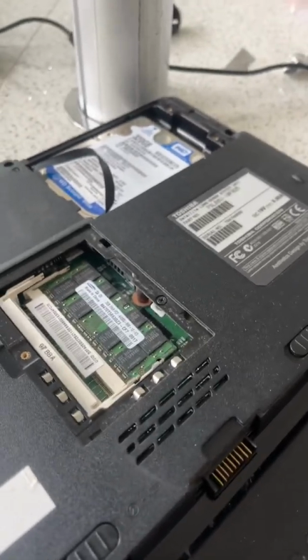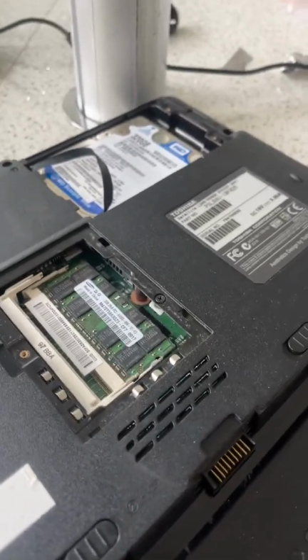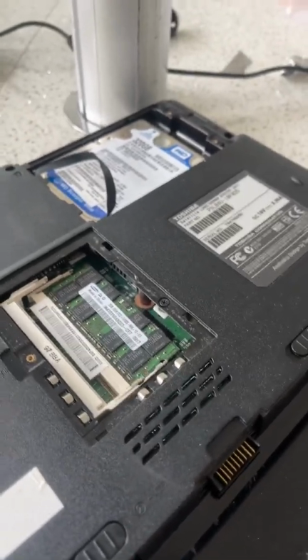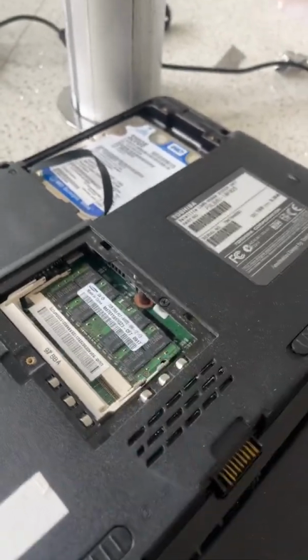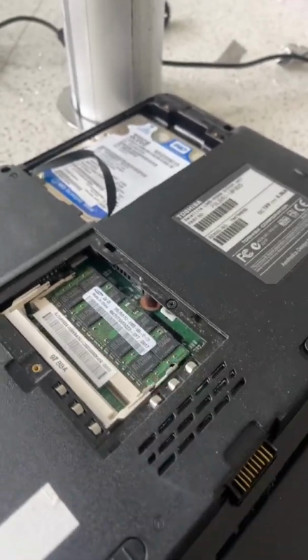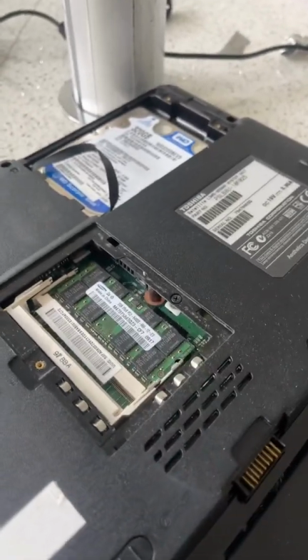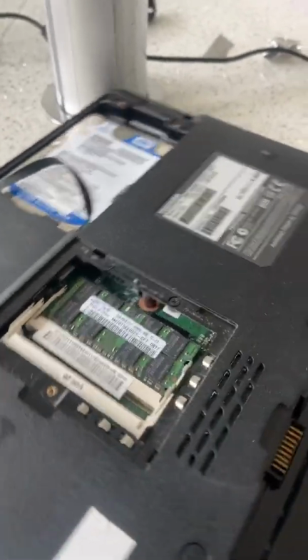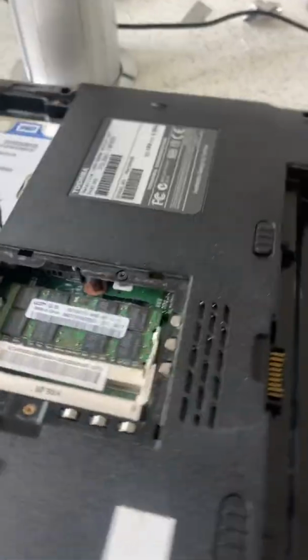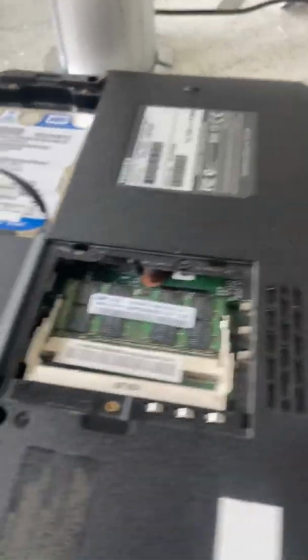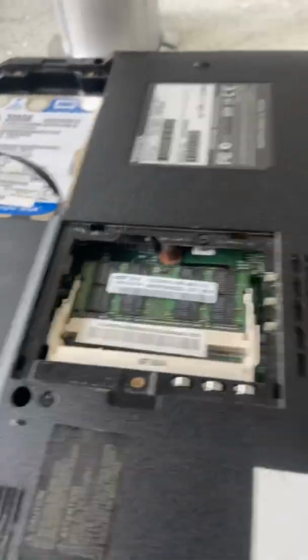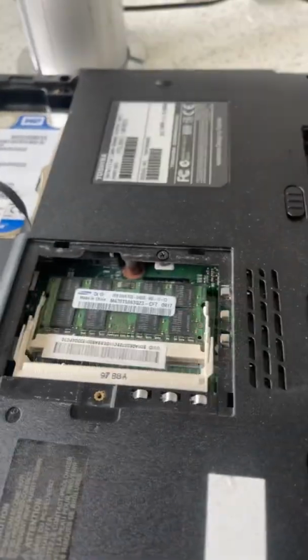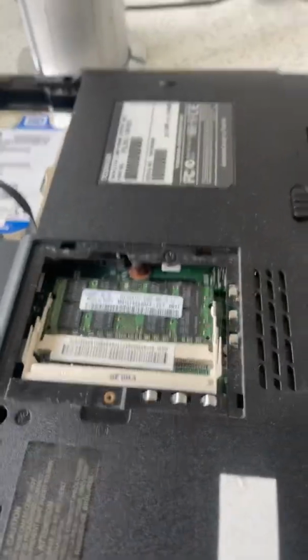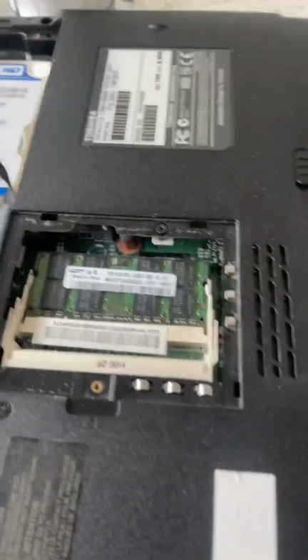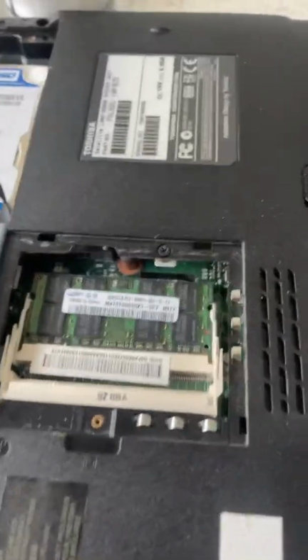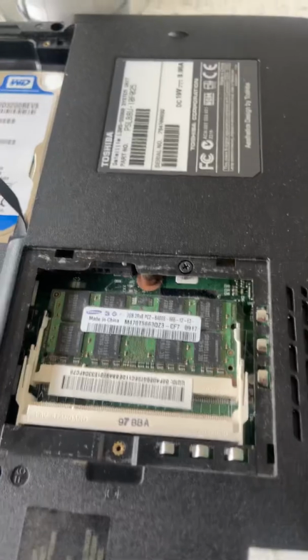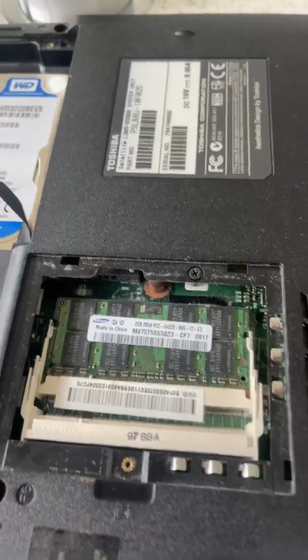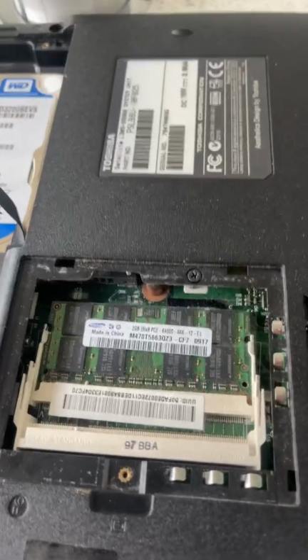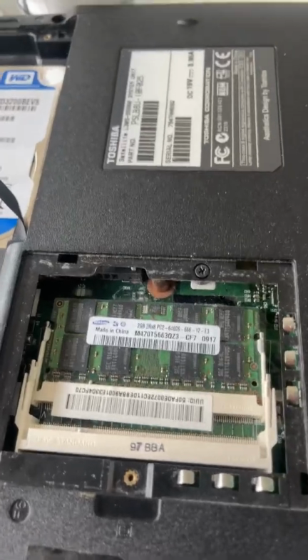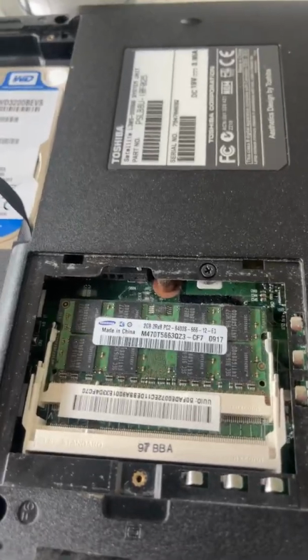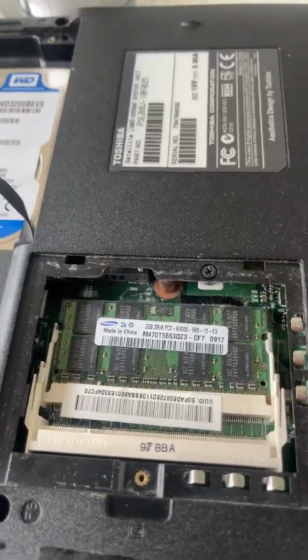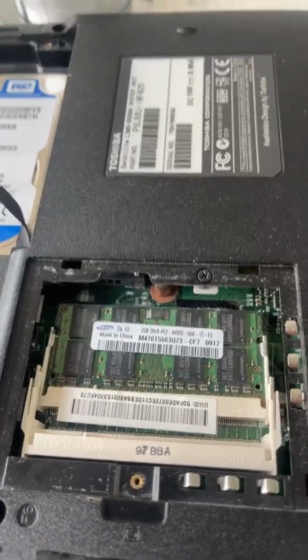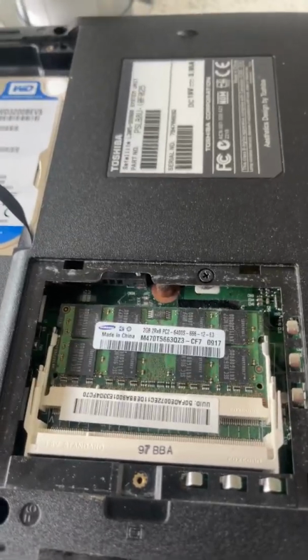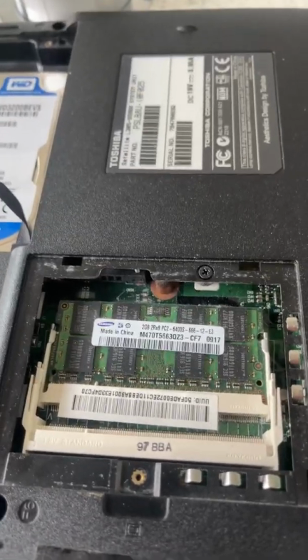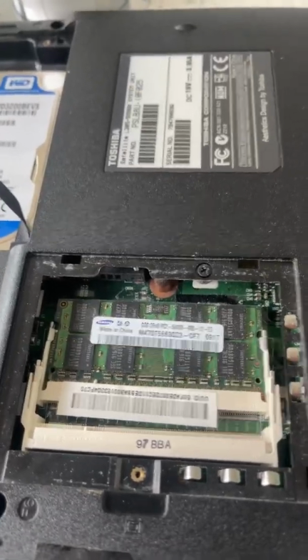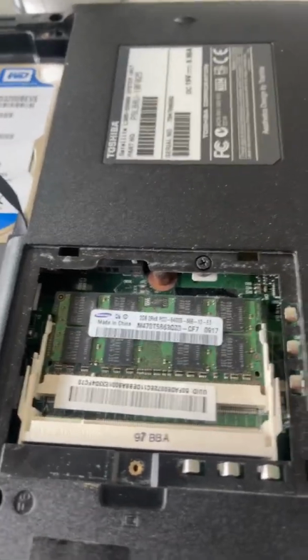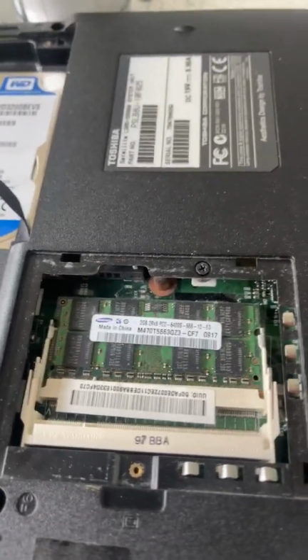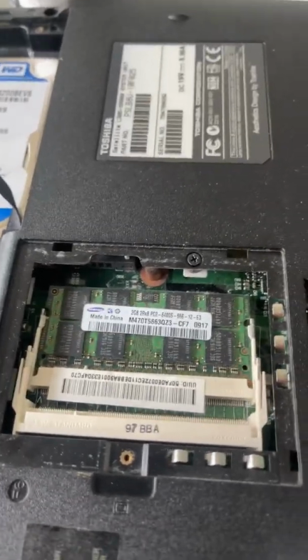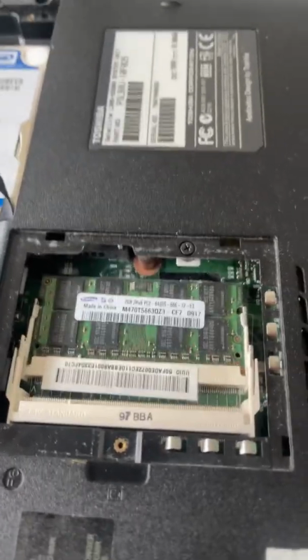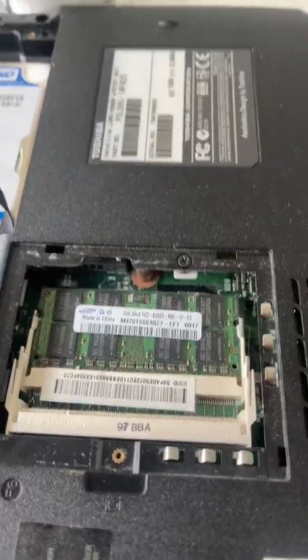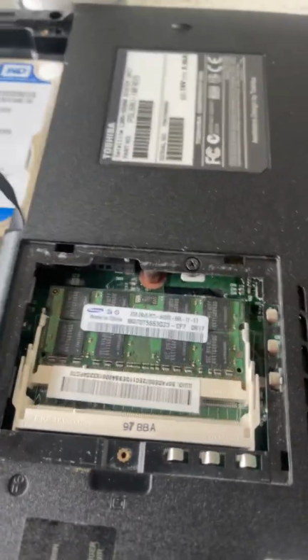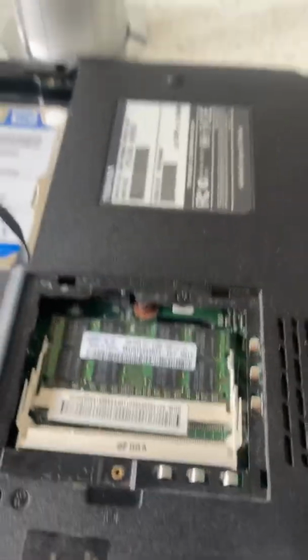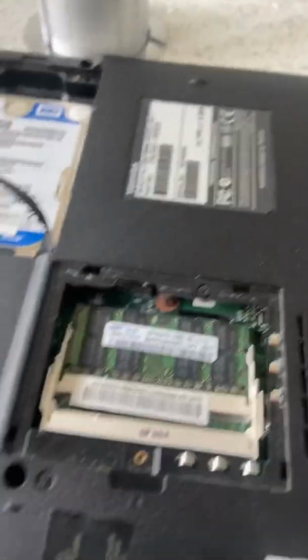I saw another video where the guy said to remove both RAM cards, and that really did not work for me. I tried it a number of times.